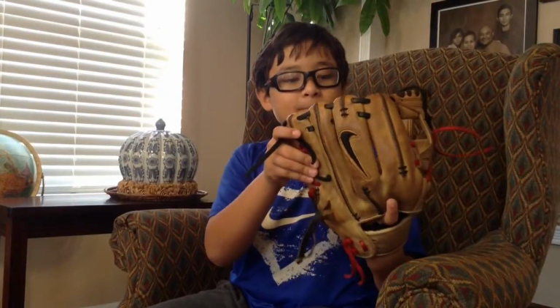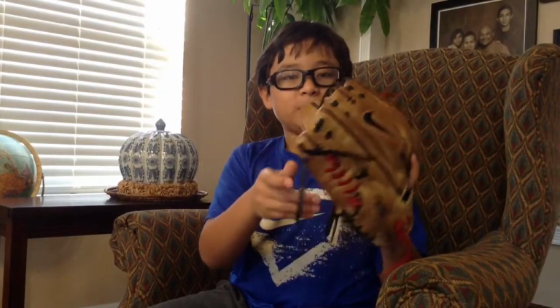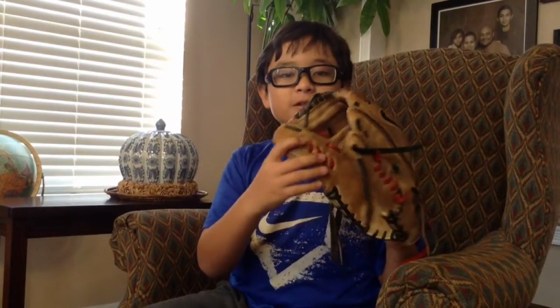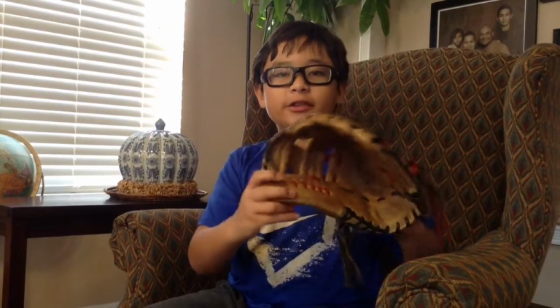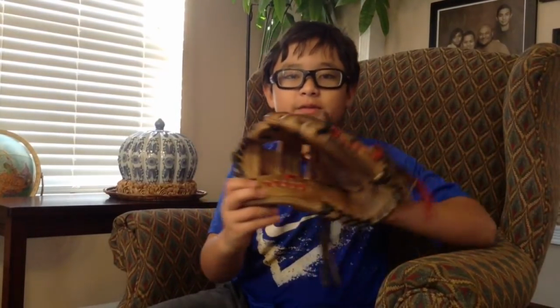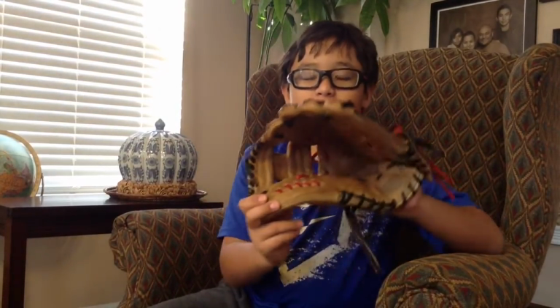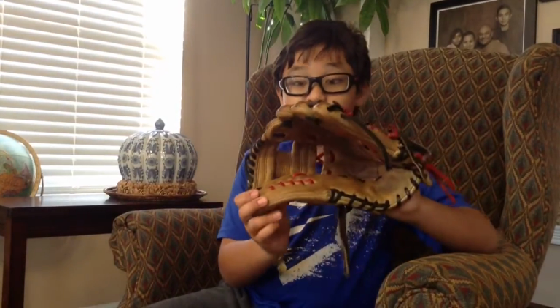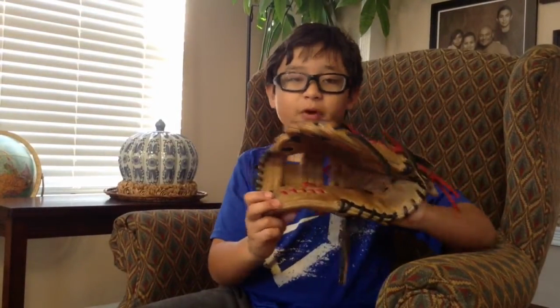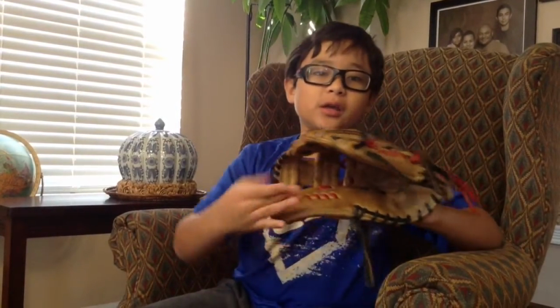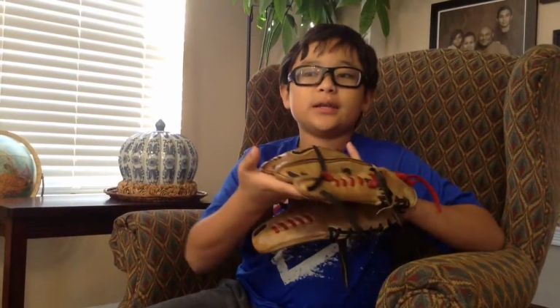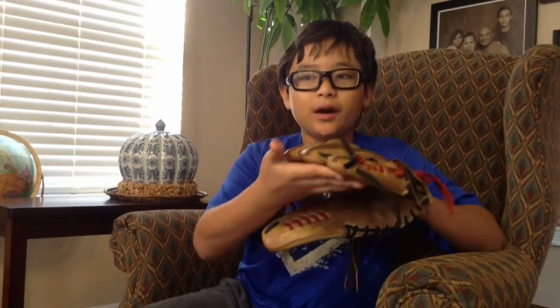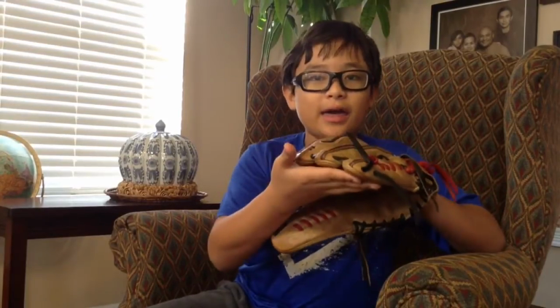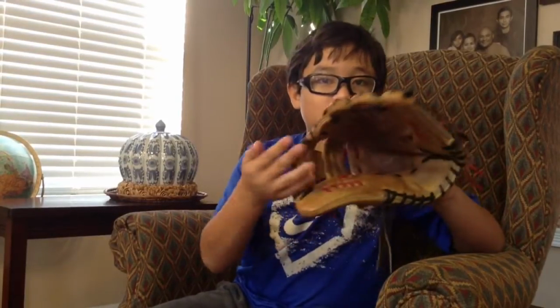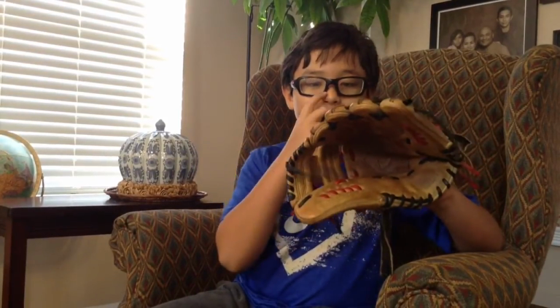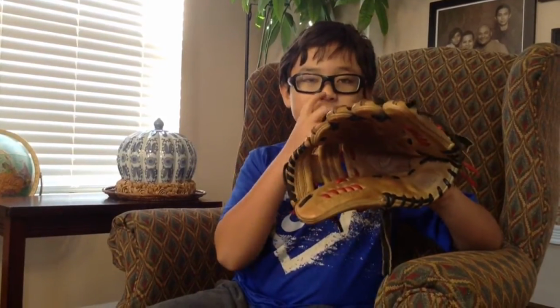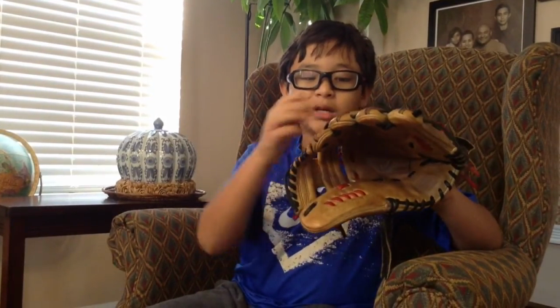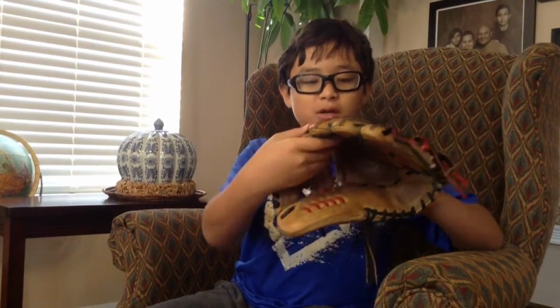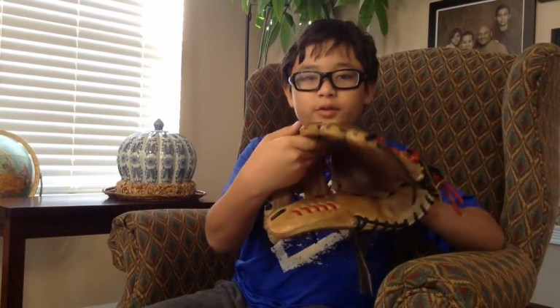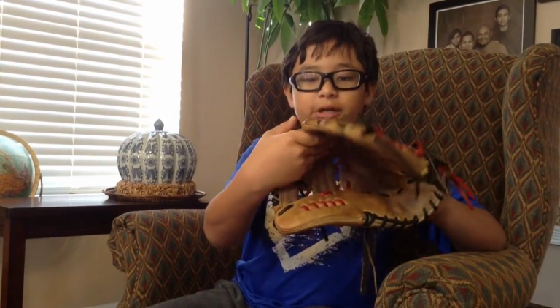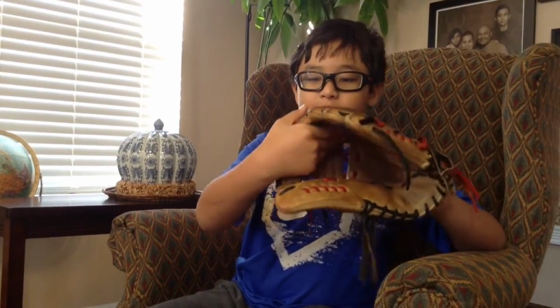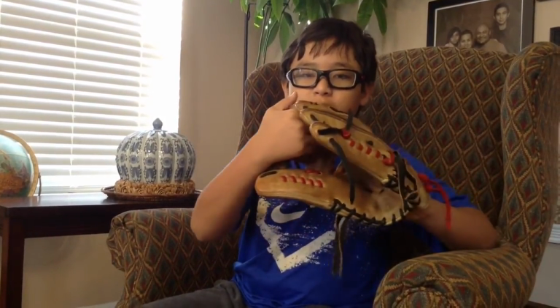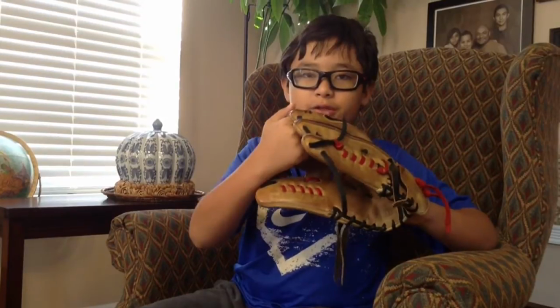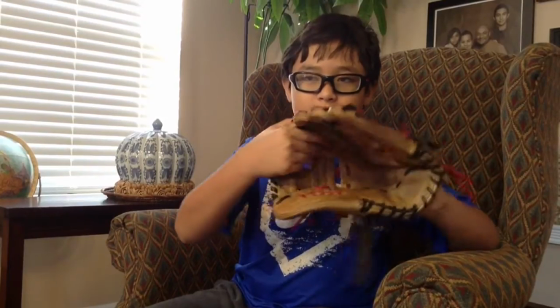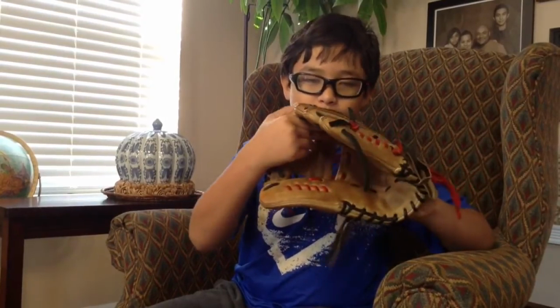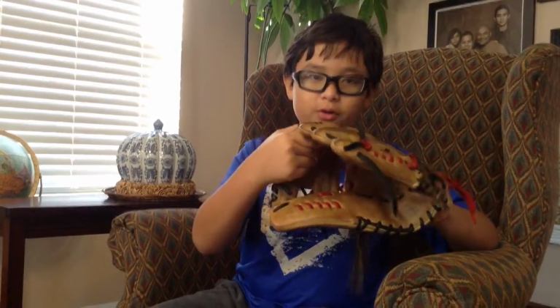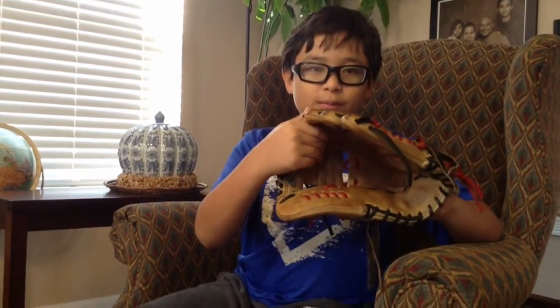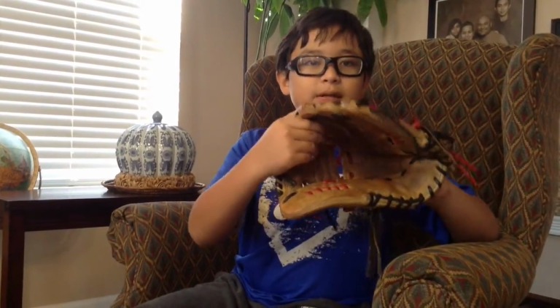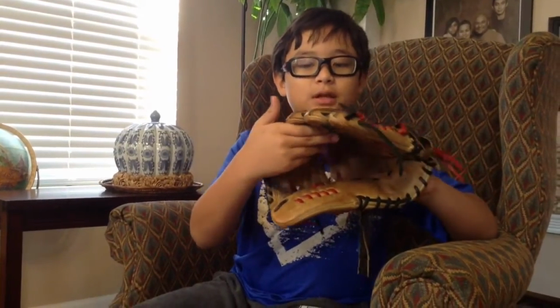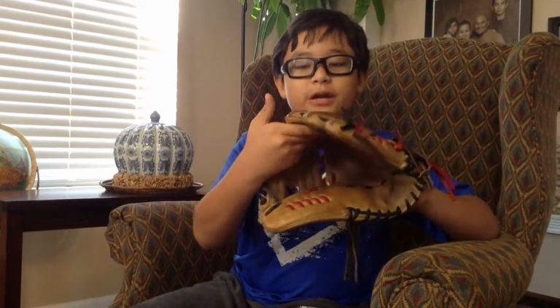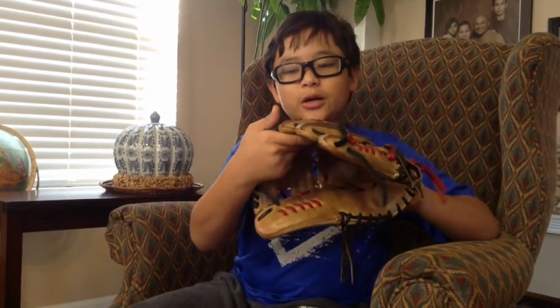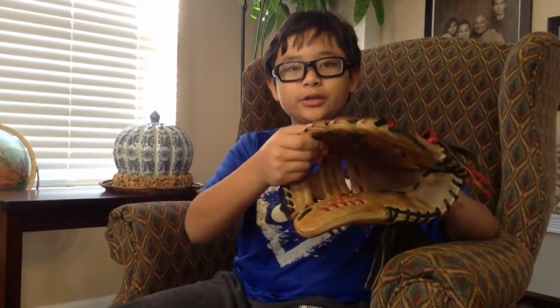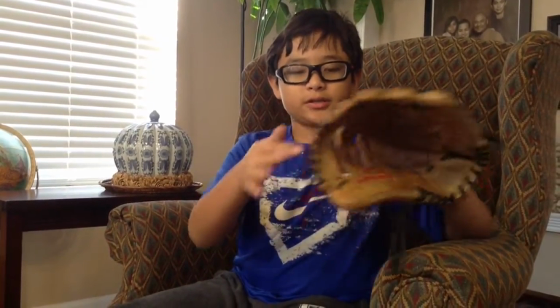Compared to all the other gloves like an A2K or Preferred, it is not at that quality level. So if you're going to get it for $300, just get an A2K or Preferred. But if you get it for $200, it's a steal.